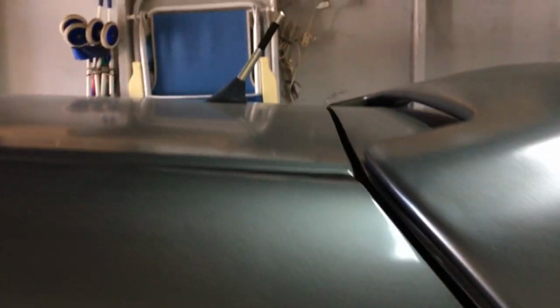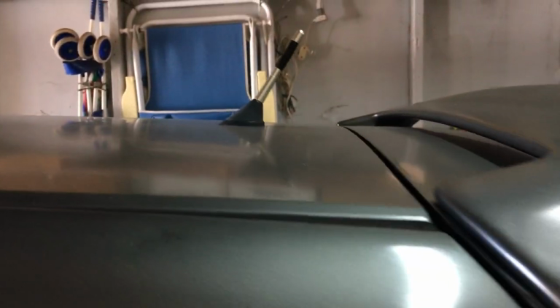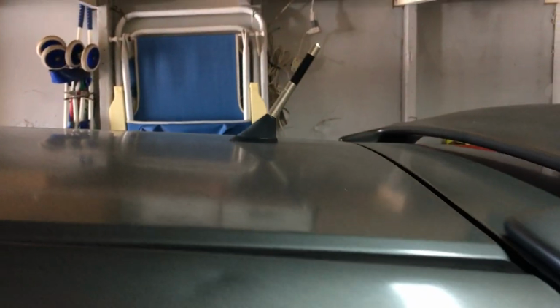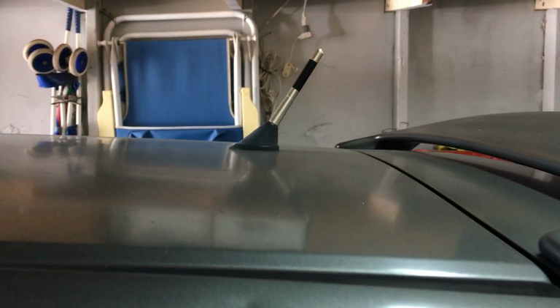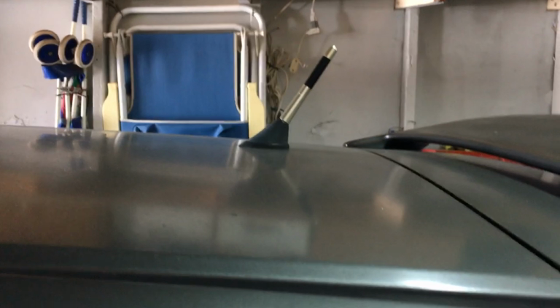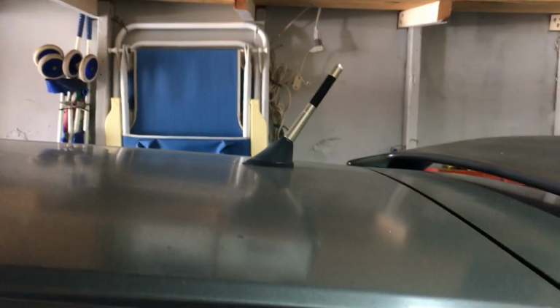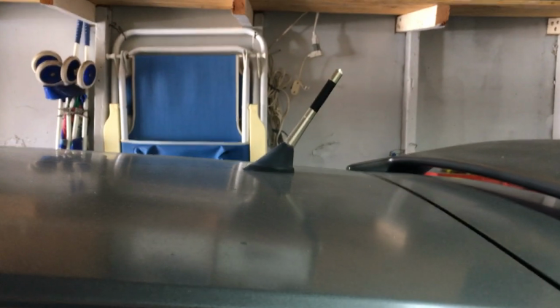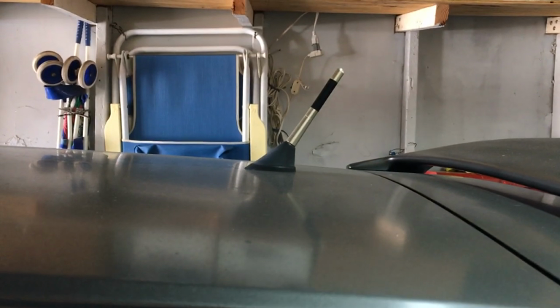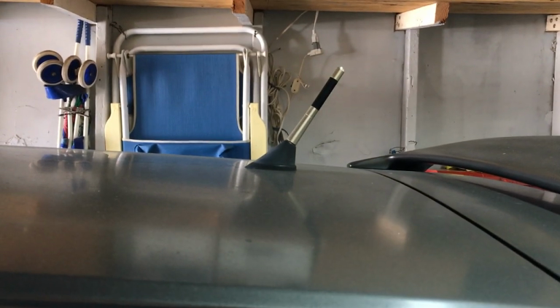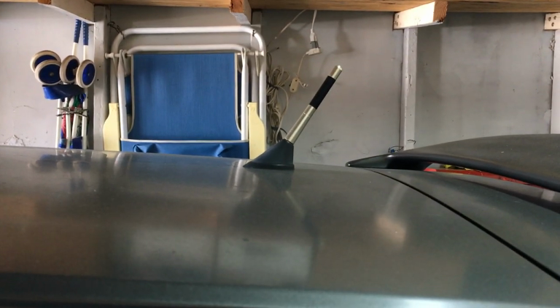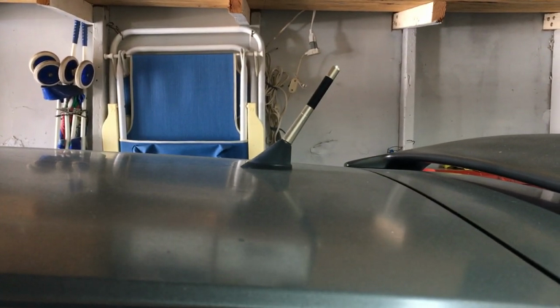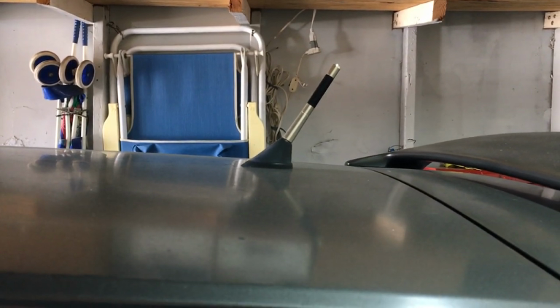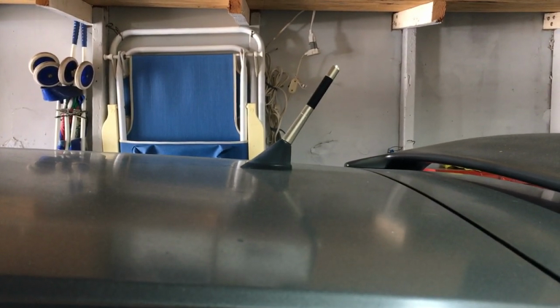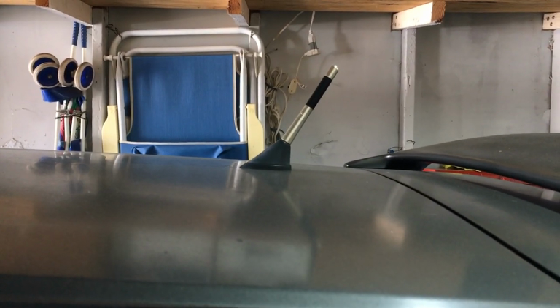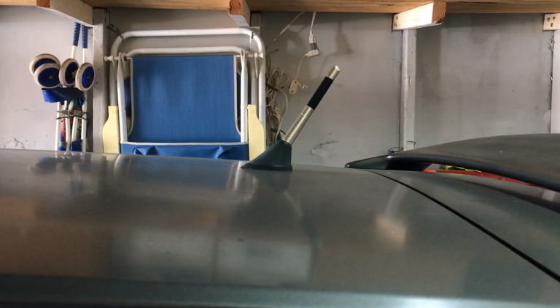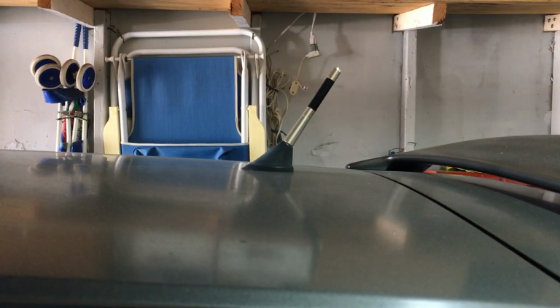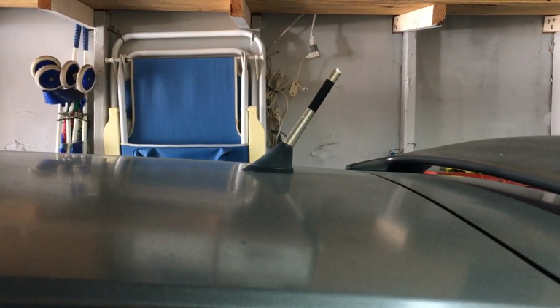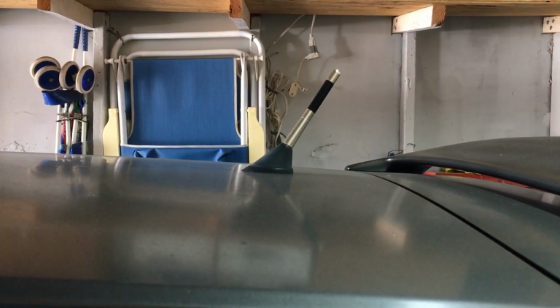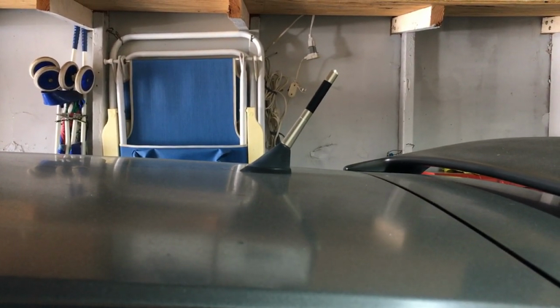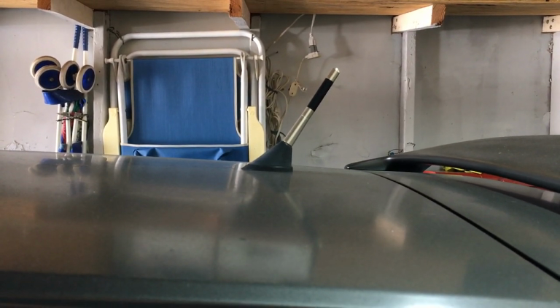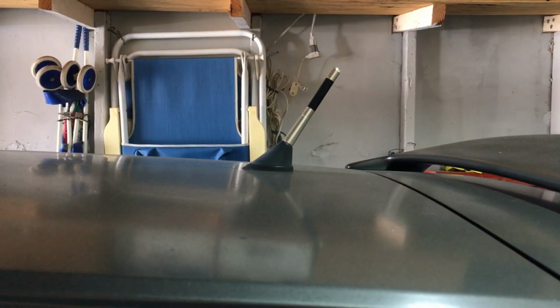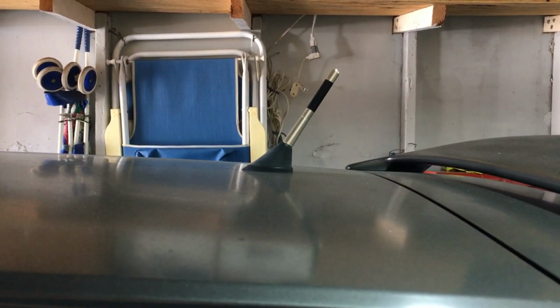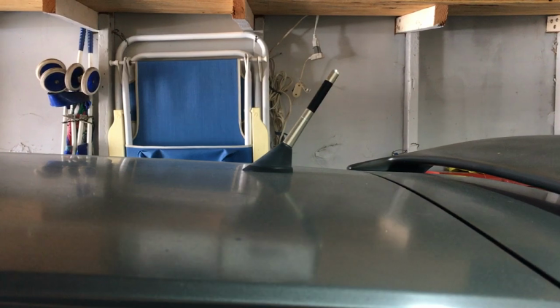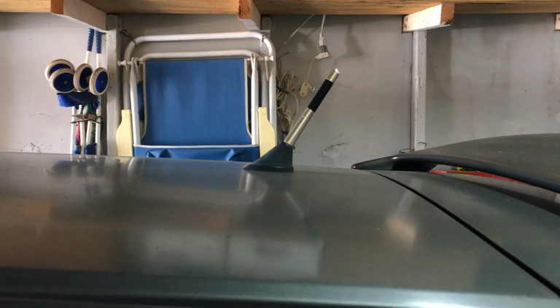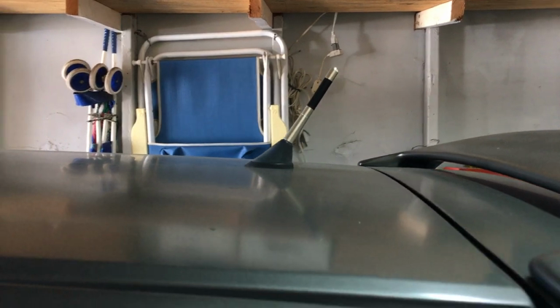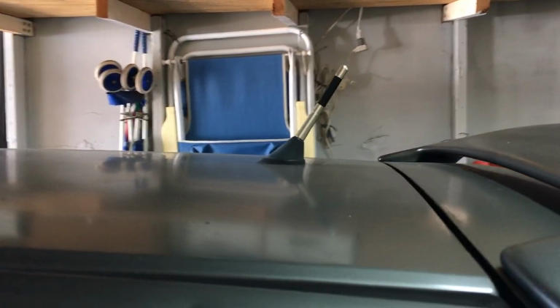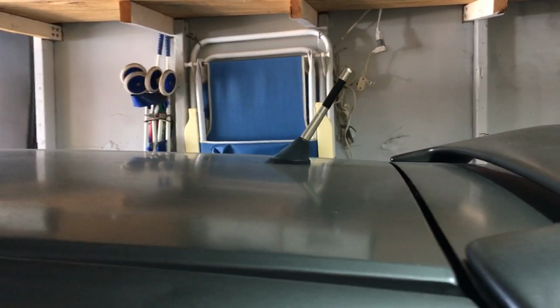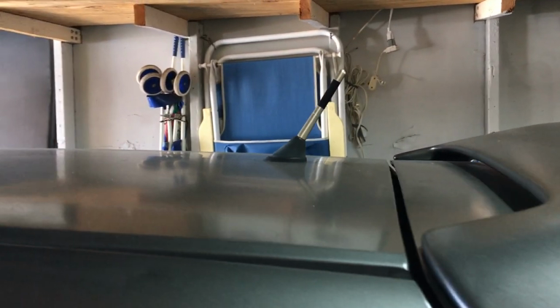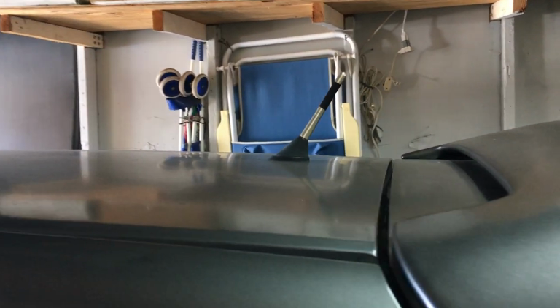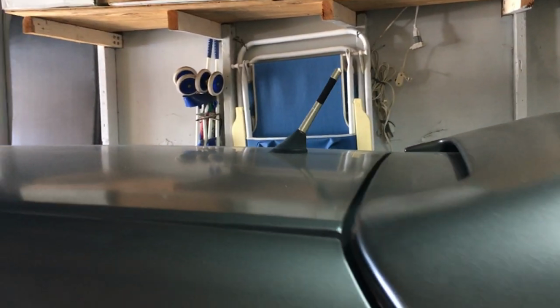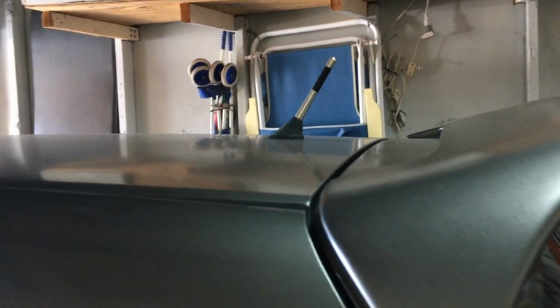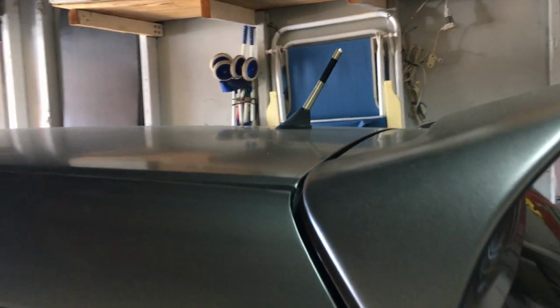Got the TRD stubby antenna. Used to be full carbon fiber, but now it's fading because, you know, sunlight on blast.